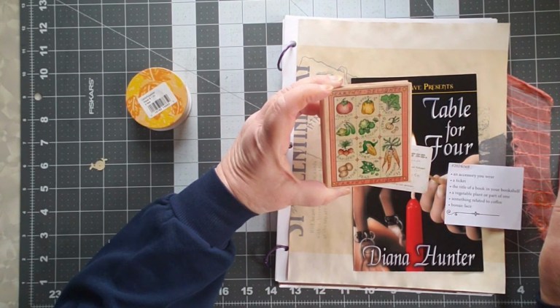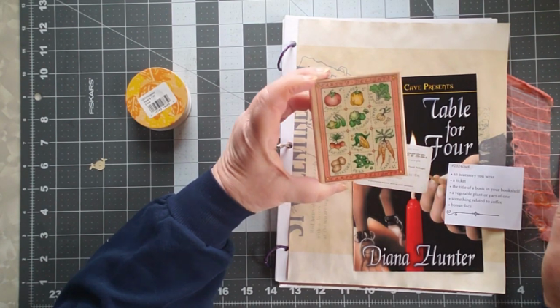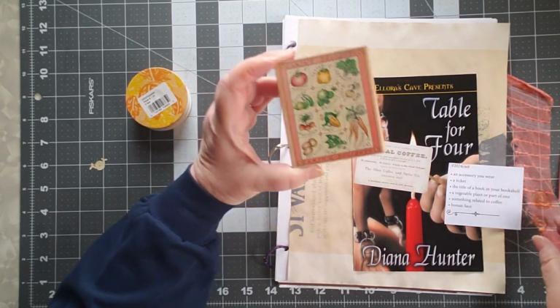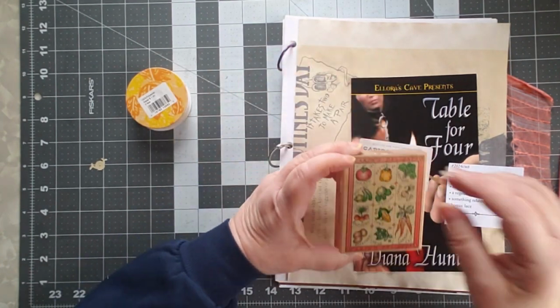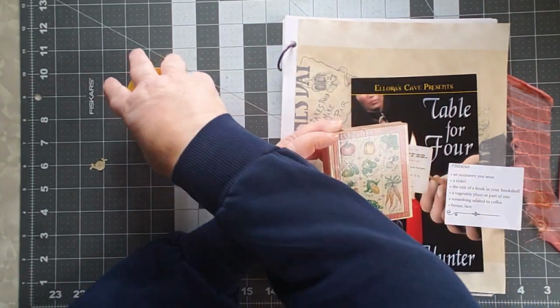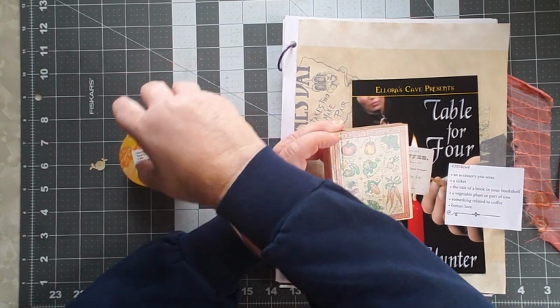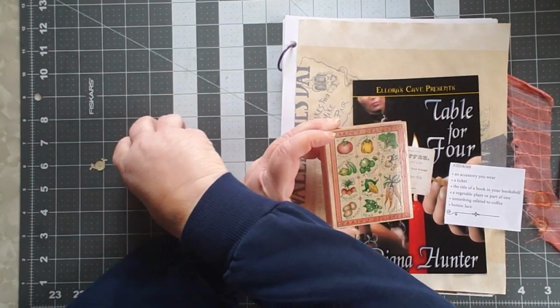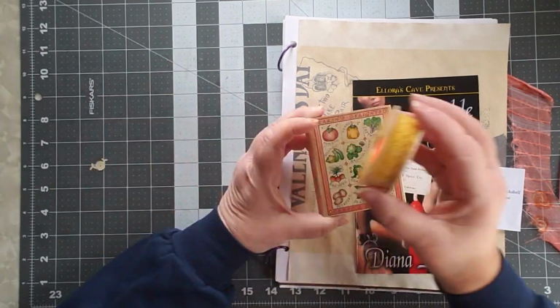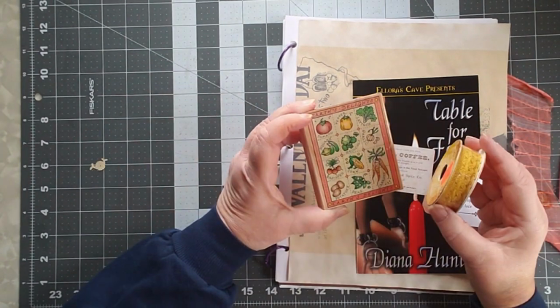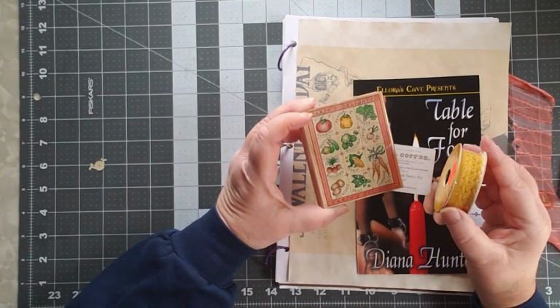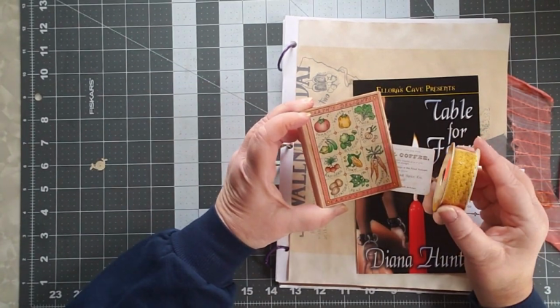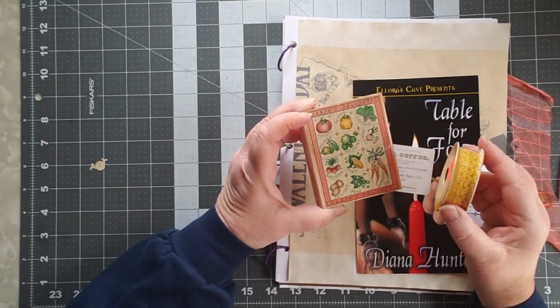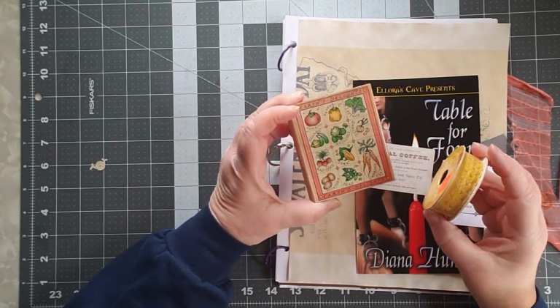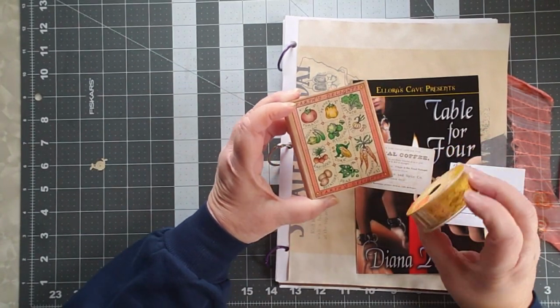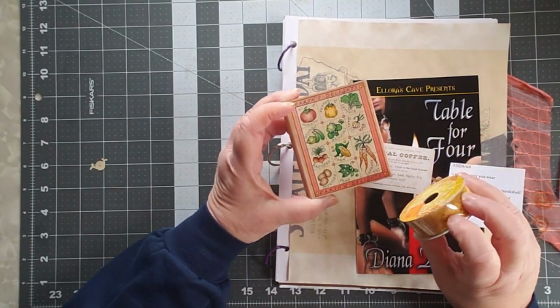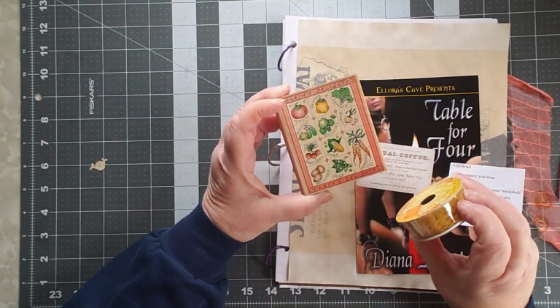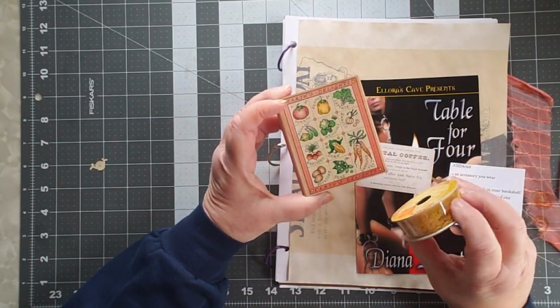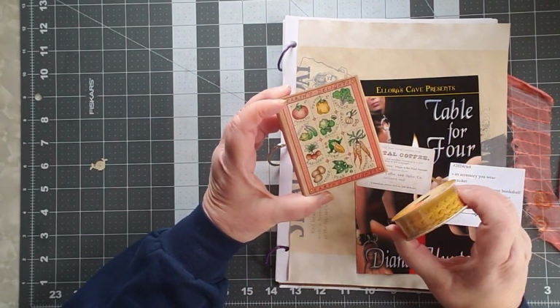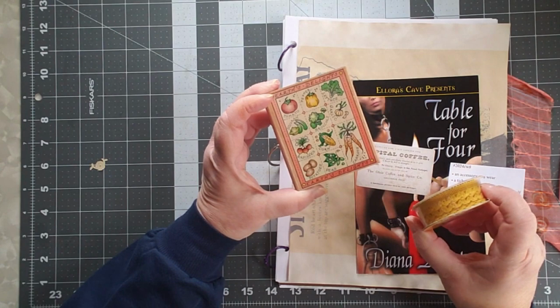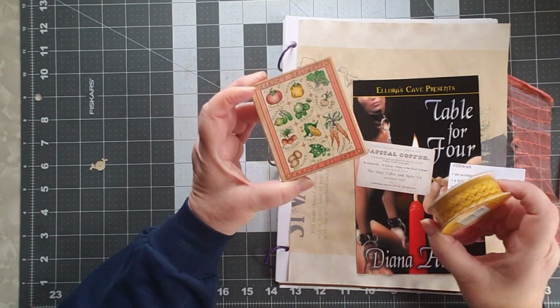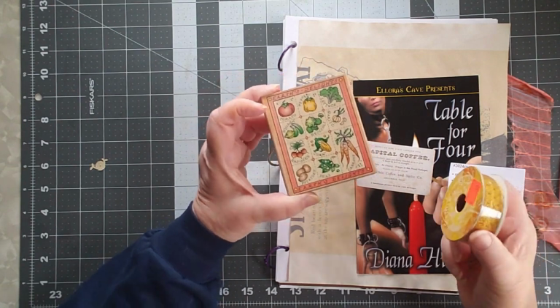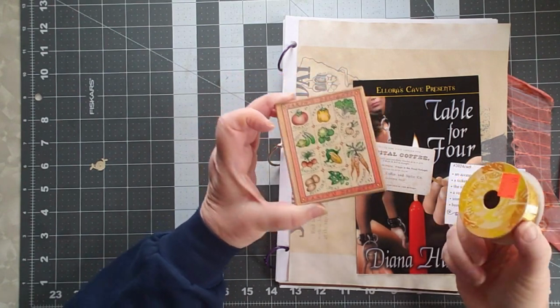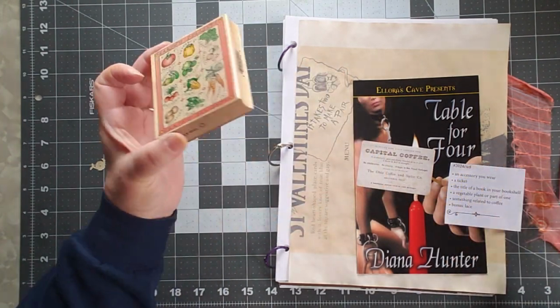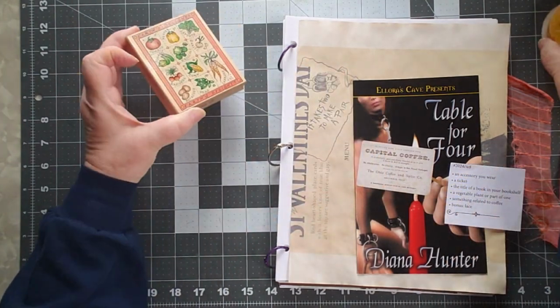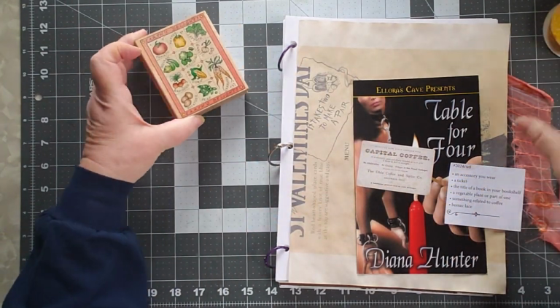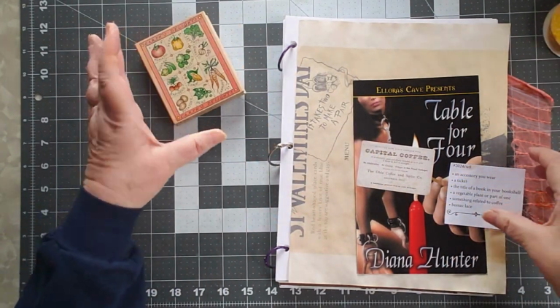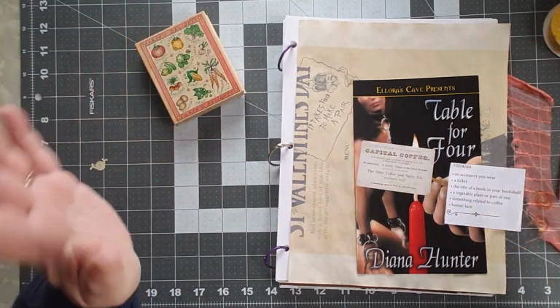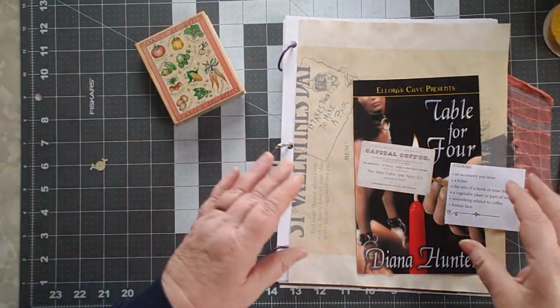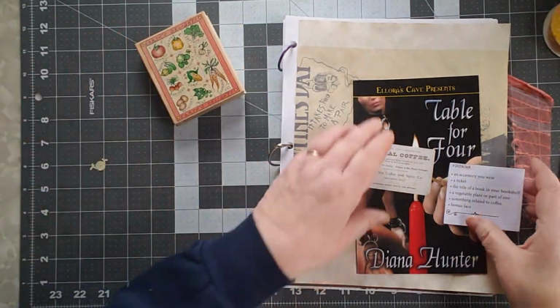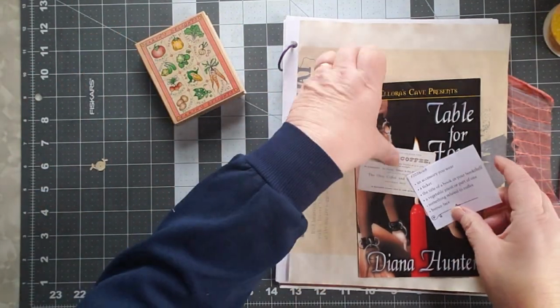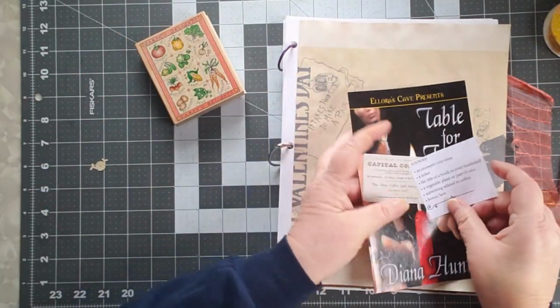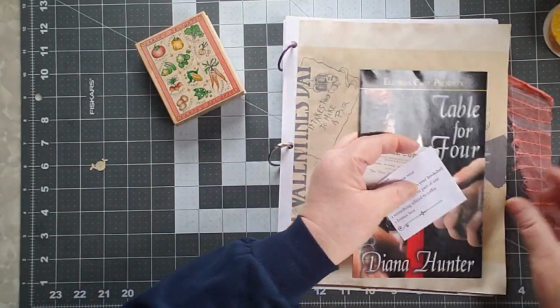The bonus is lace. I have a little bit of this mustard-colored lace and I'm really not ever going to use it for anything else. So let's get started and figure out how to get all of these things into a collage on this page.